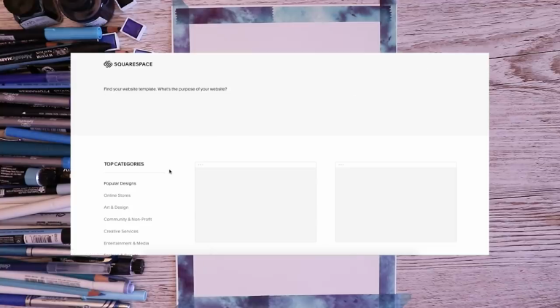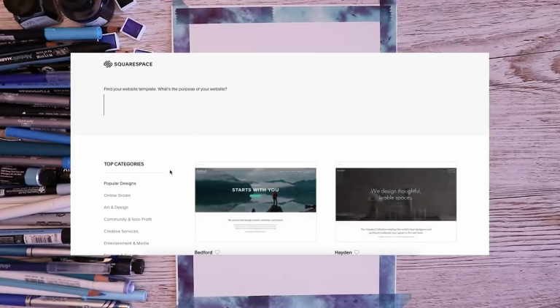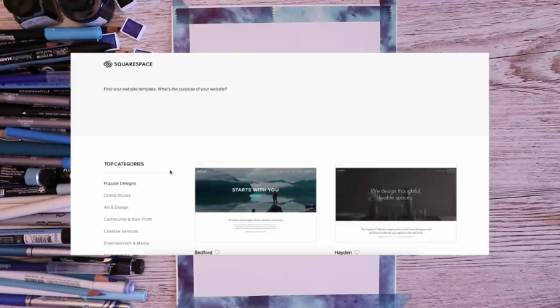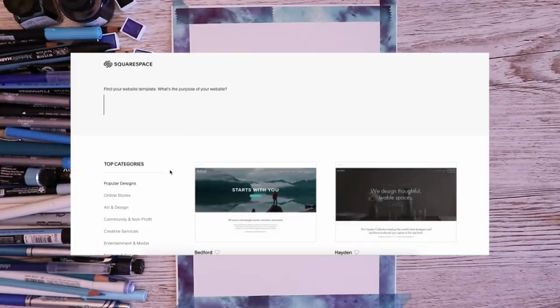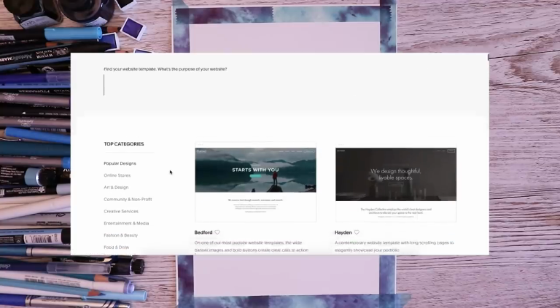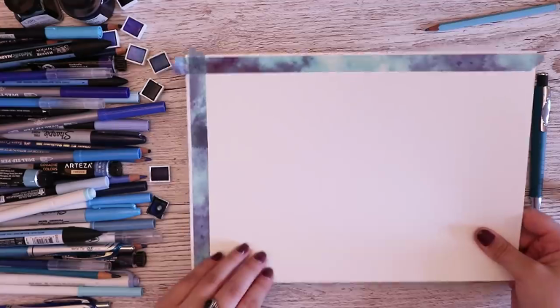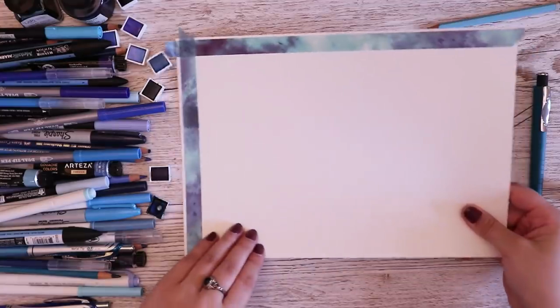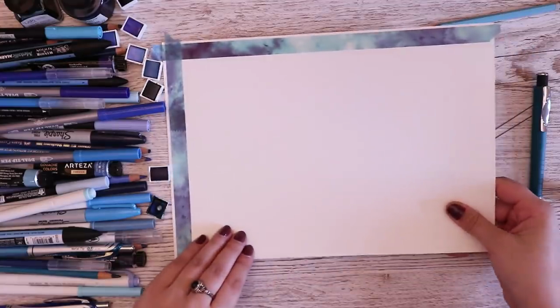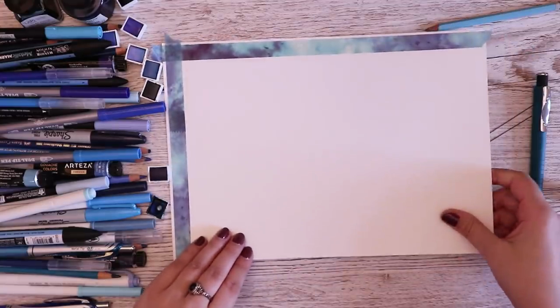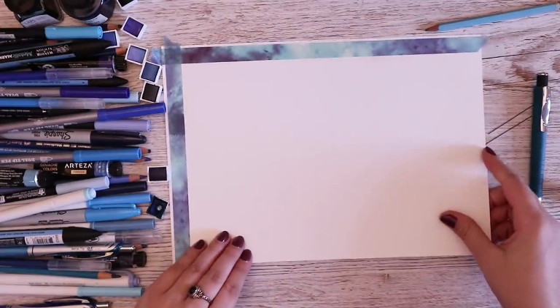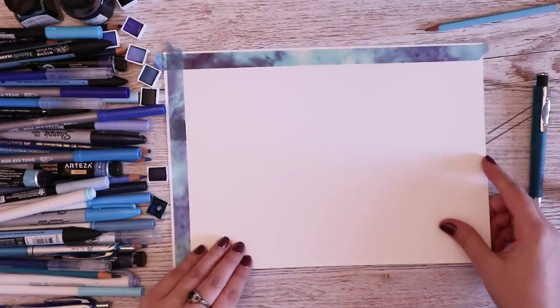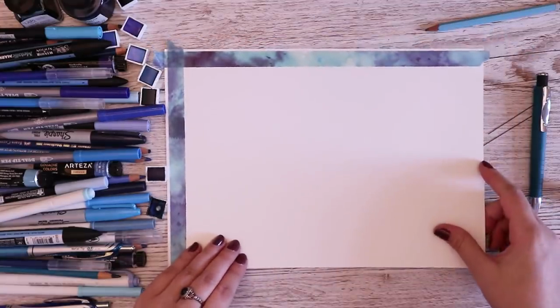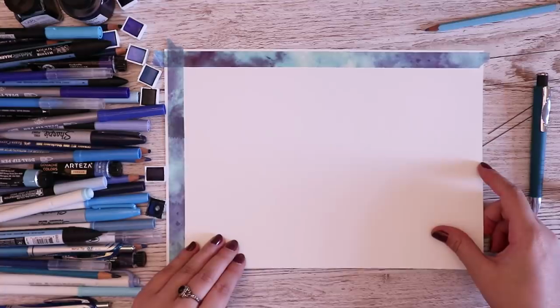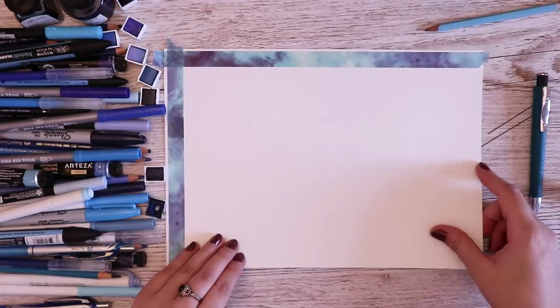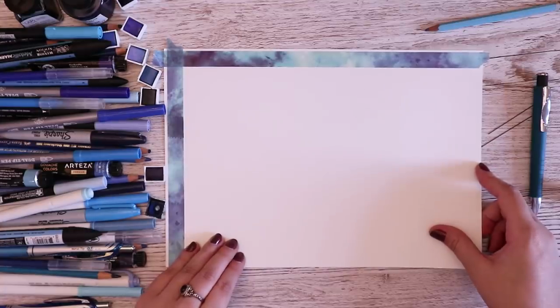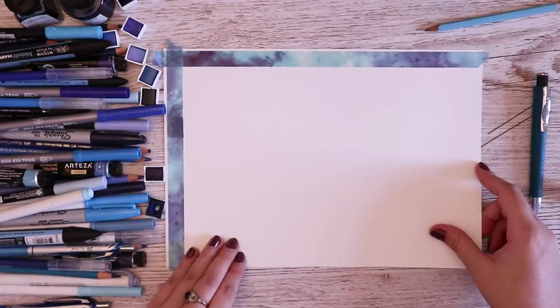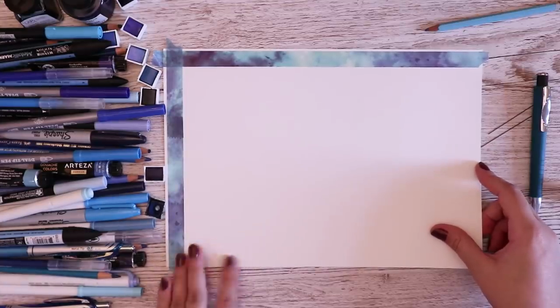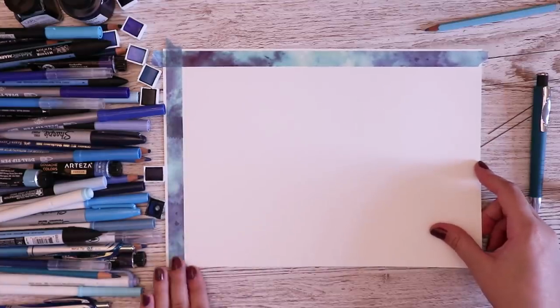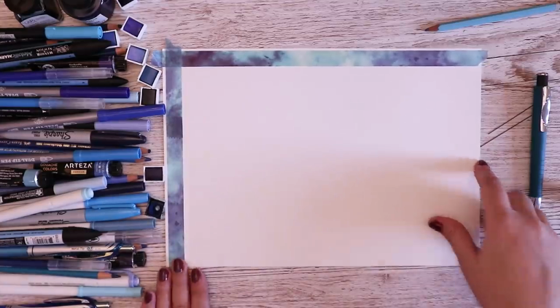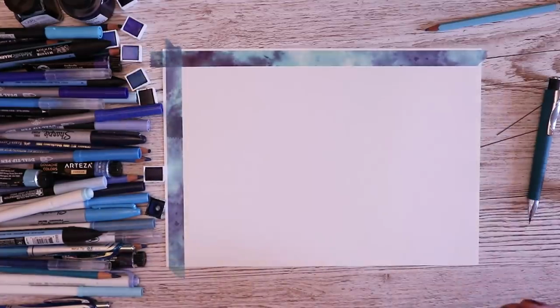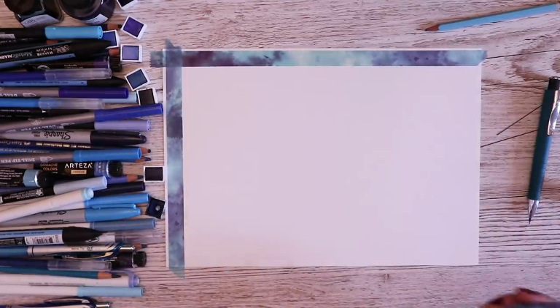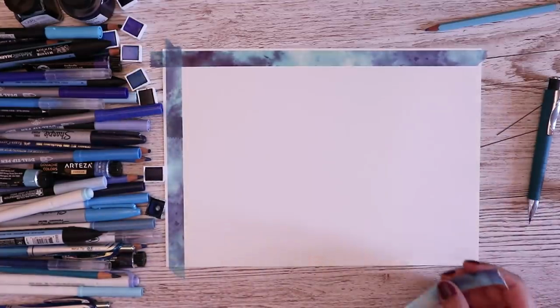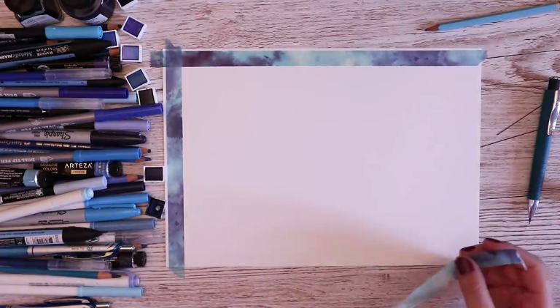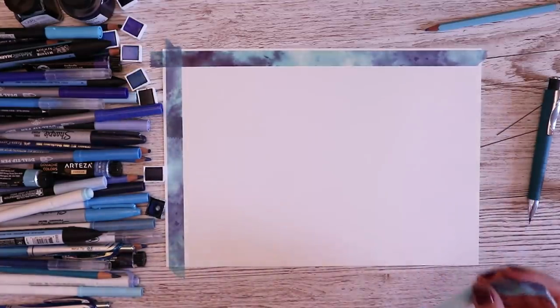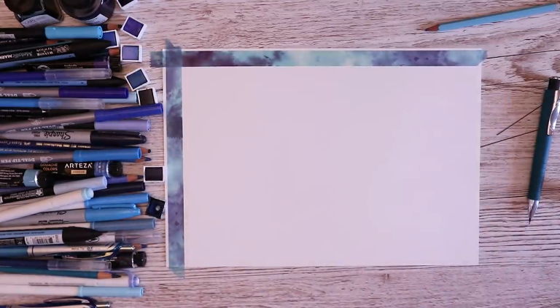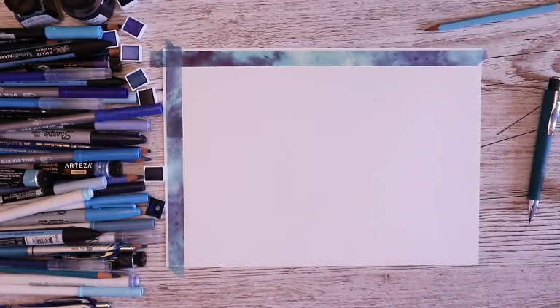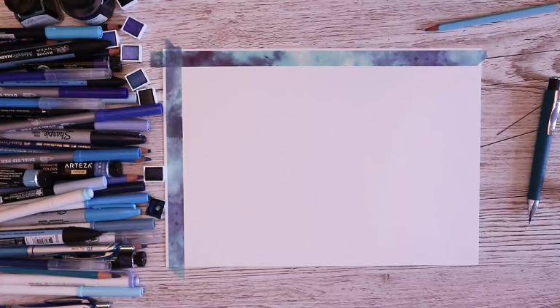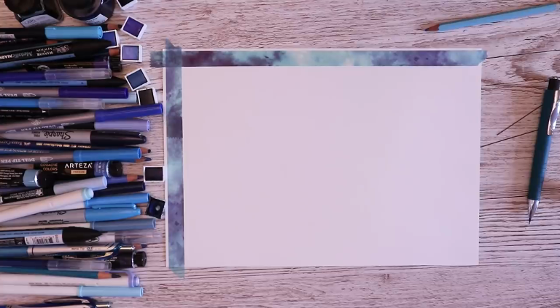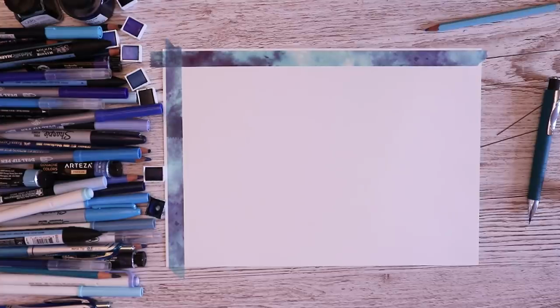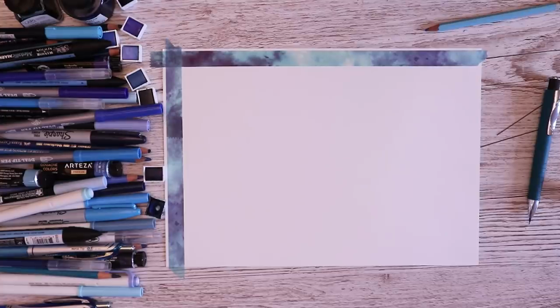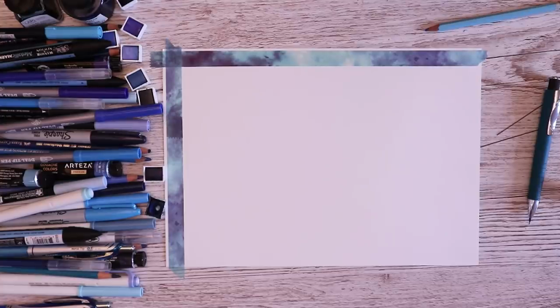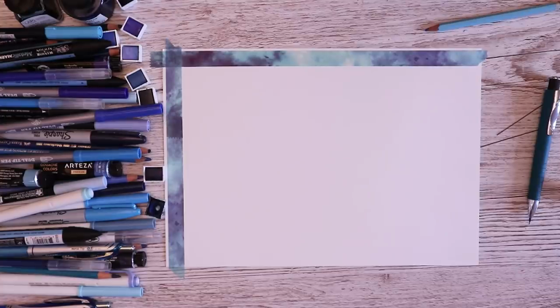I've actually decided that I want to do a landscape orientation. You'll see why I've changed it — it really does suit the idea that I've had.